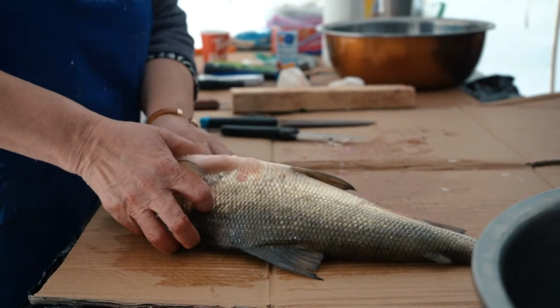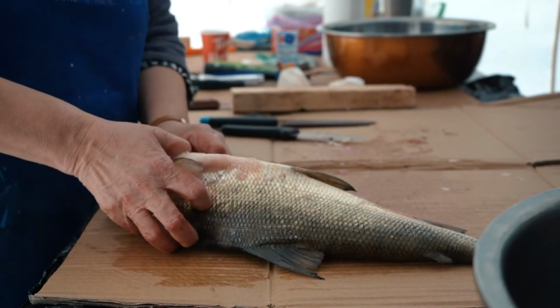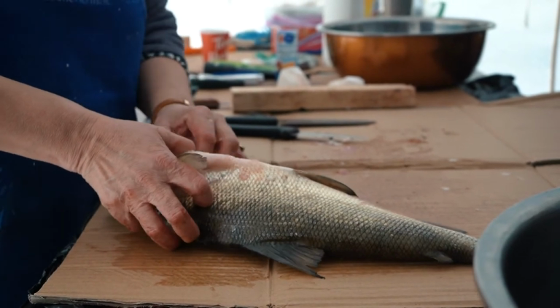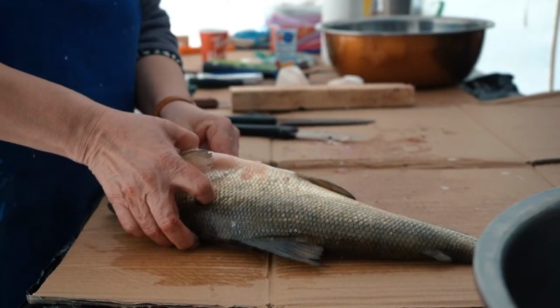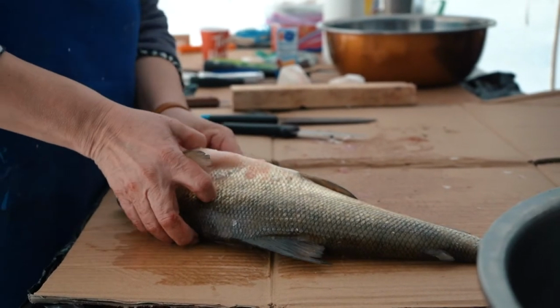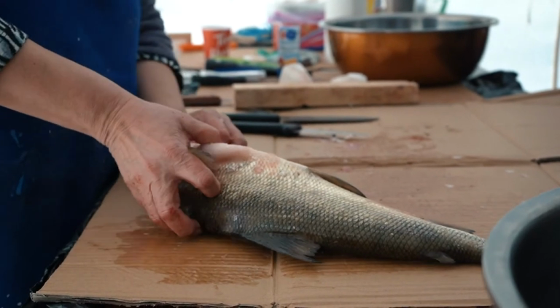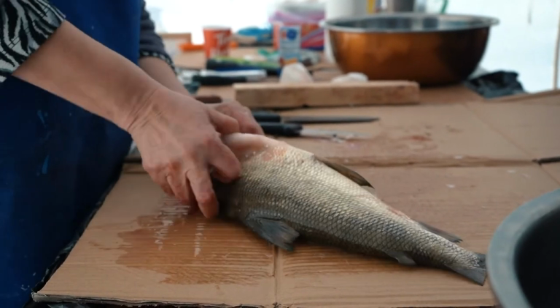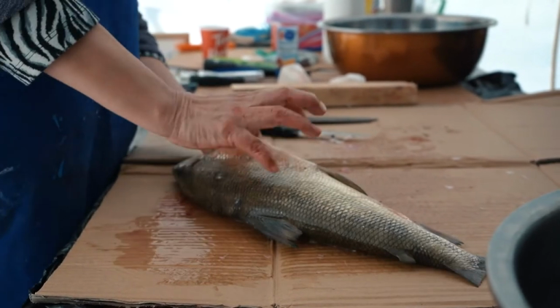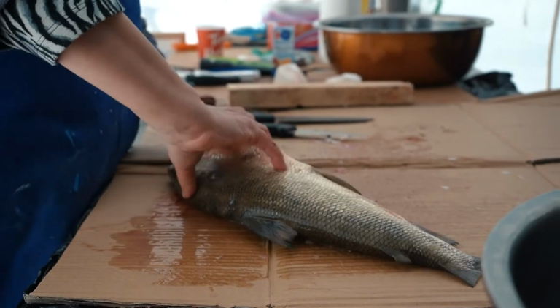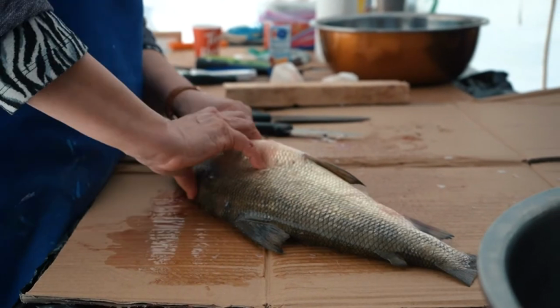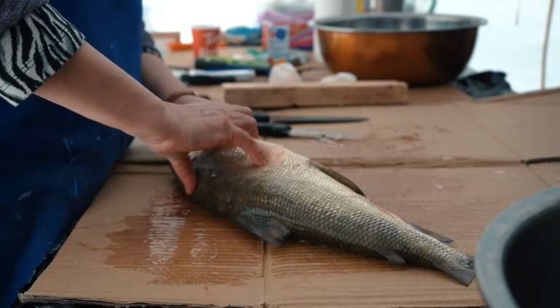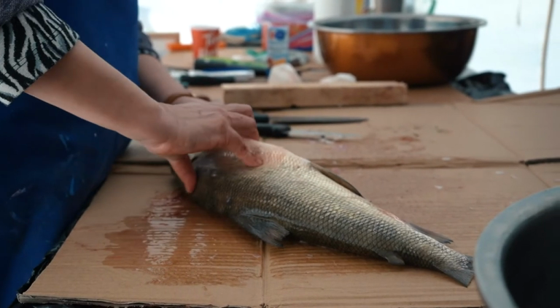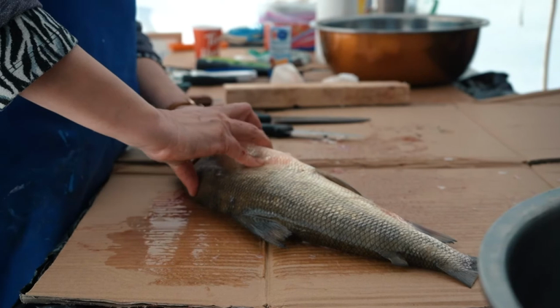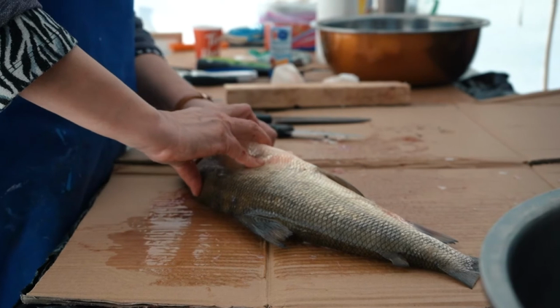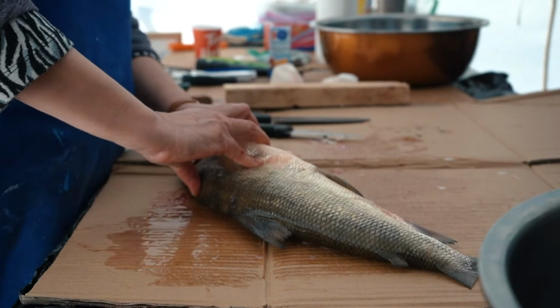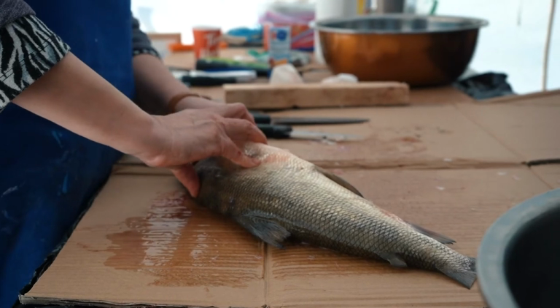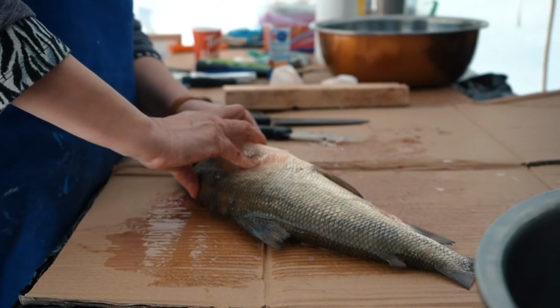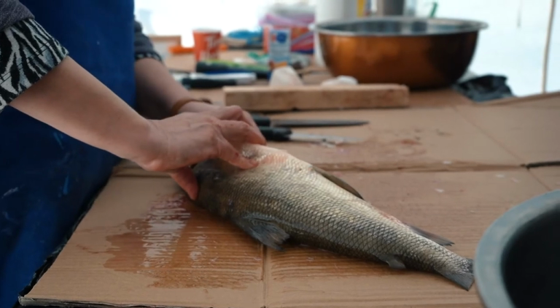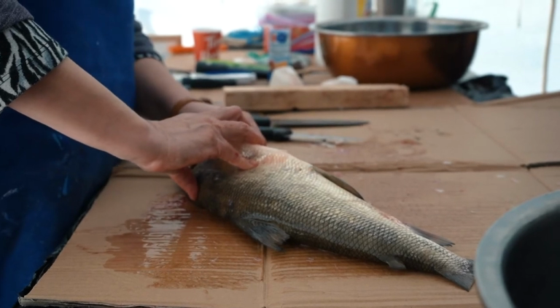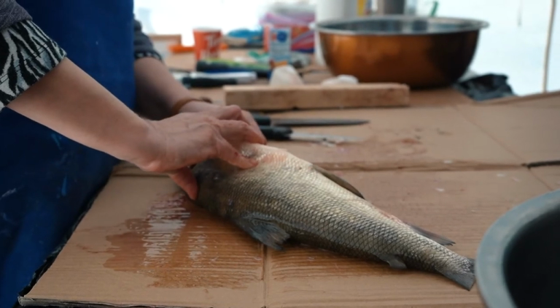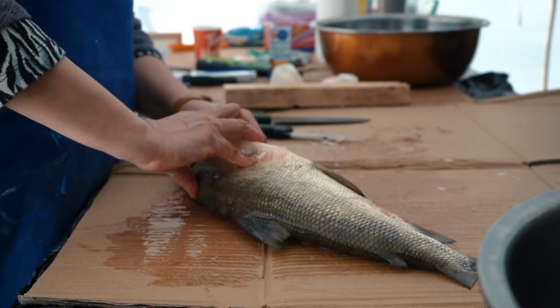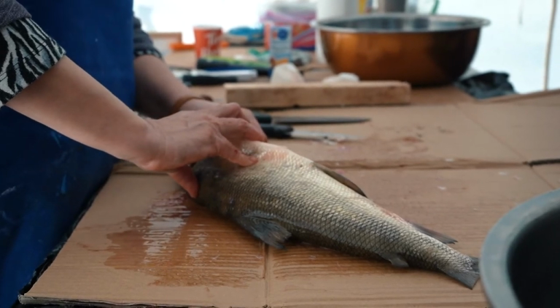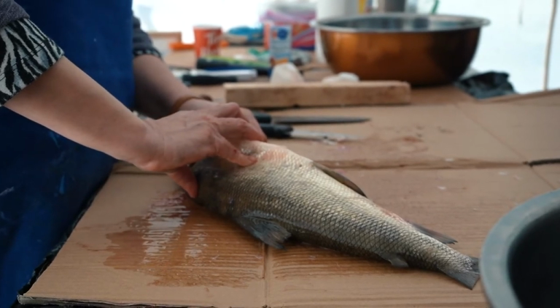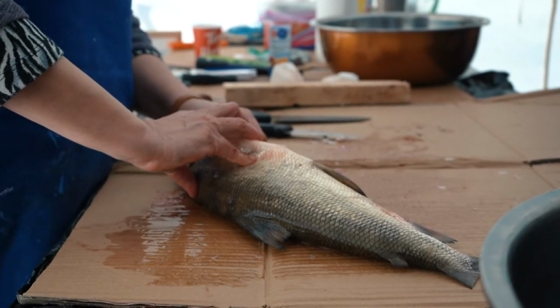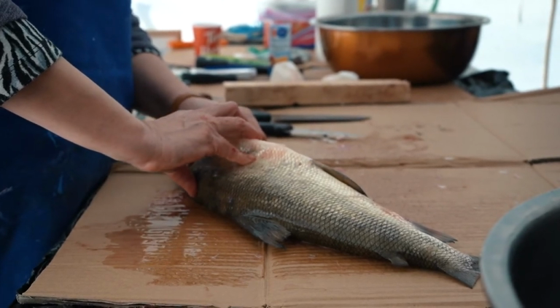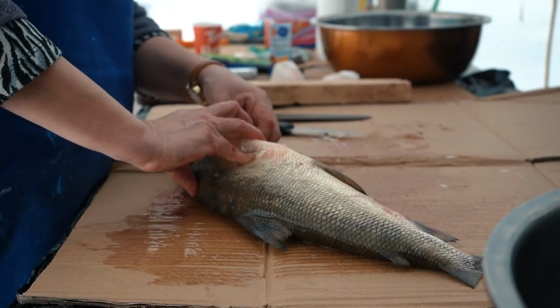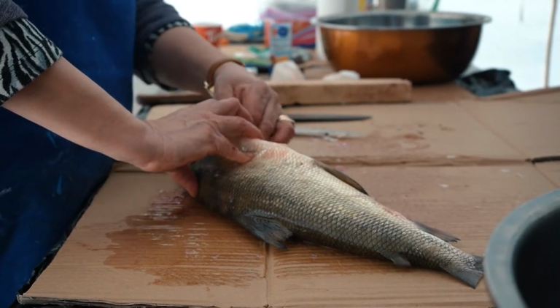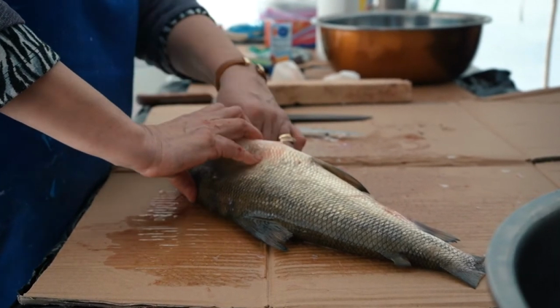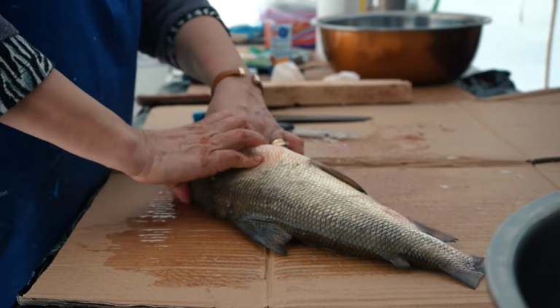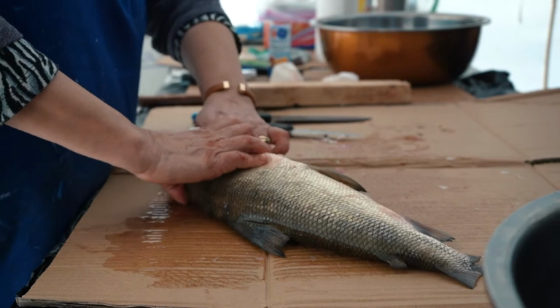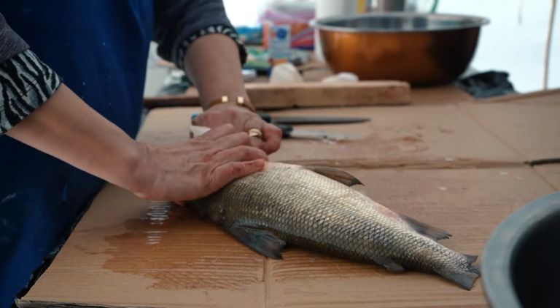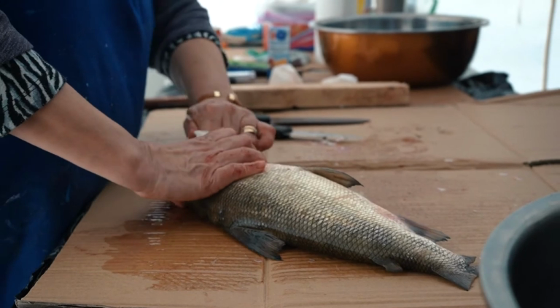And then this is the one you don't want to bust — you see that yellow thing there? That's going to go all over the fish and that's going to ruin the fish. So I'm going to take it out before that happens.